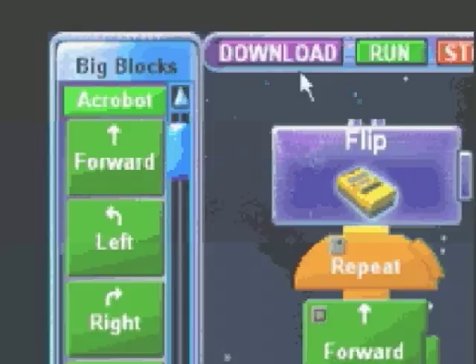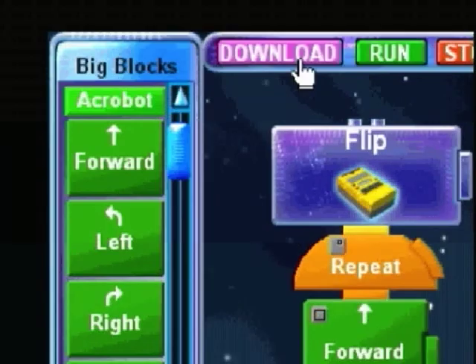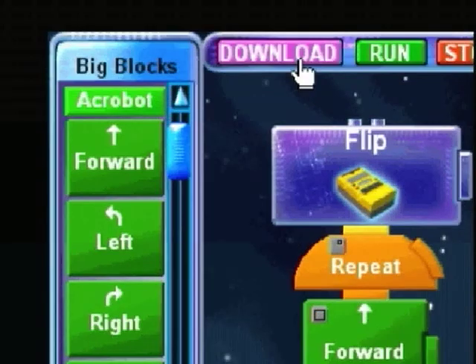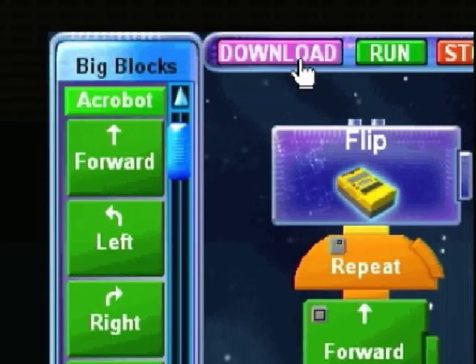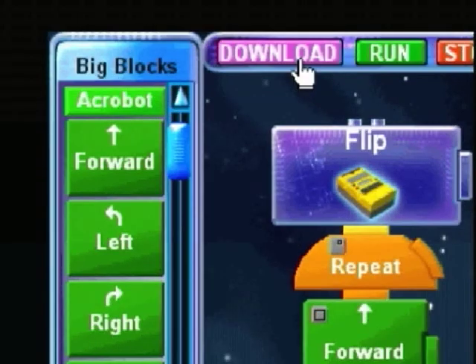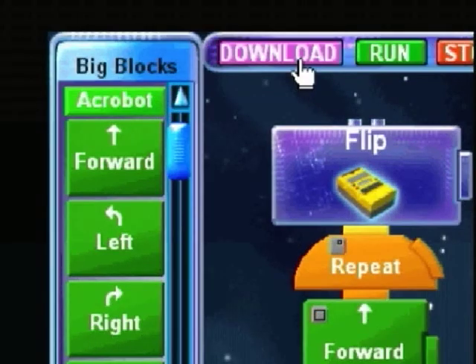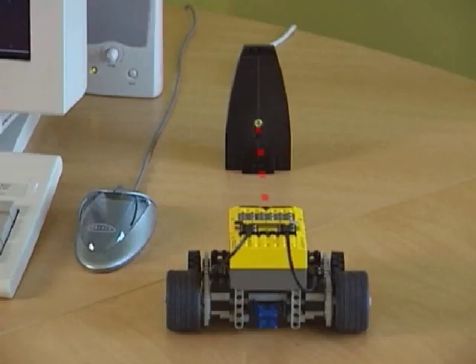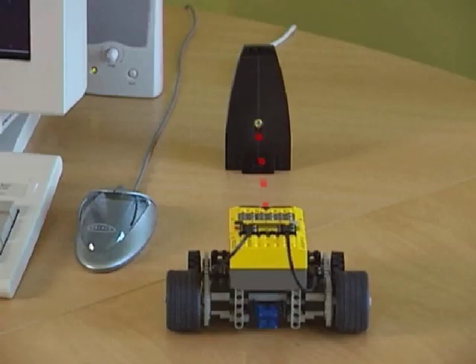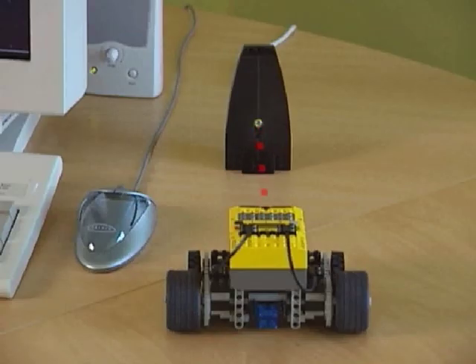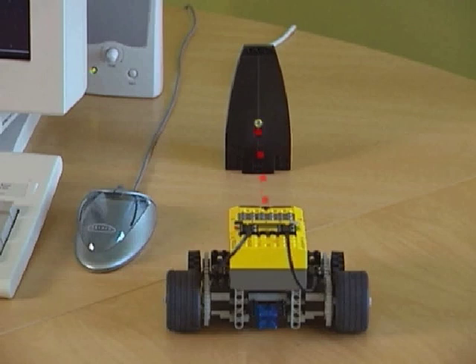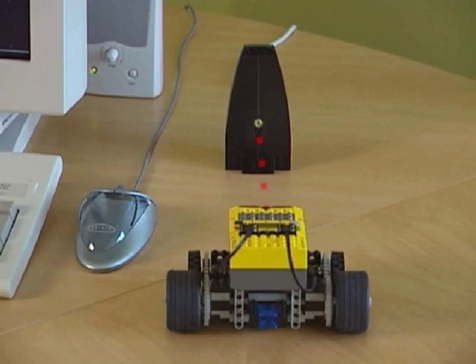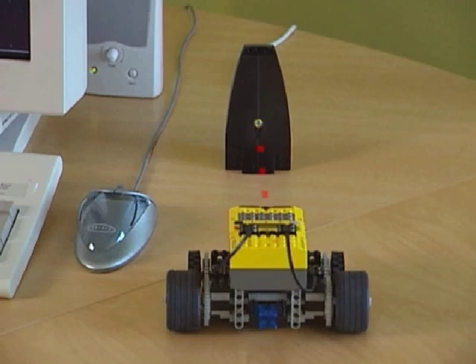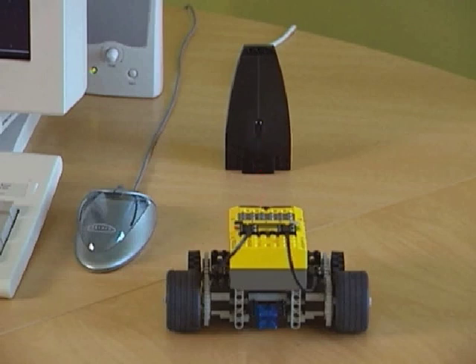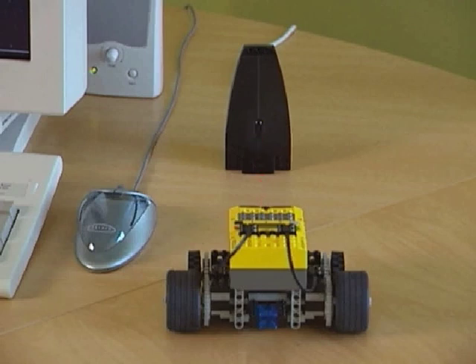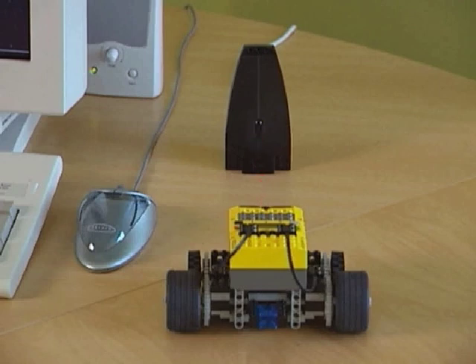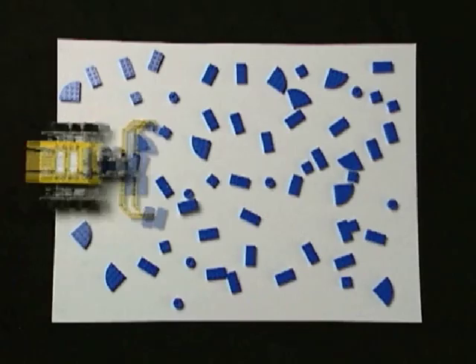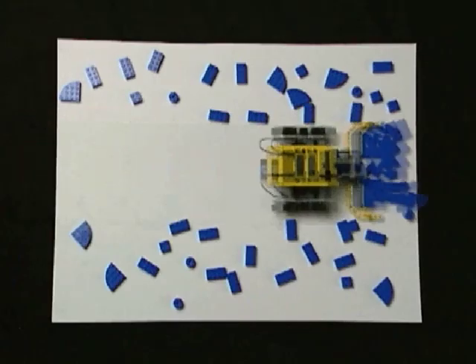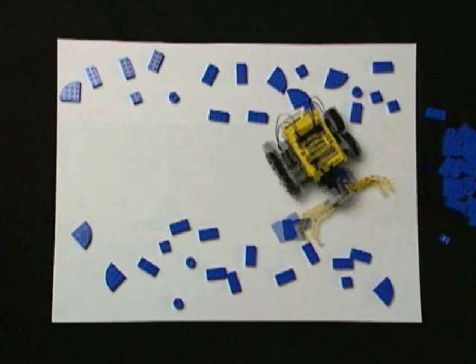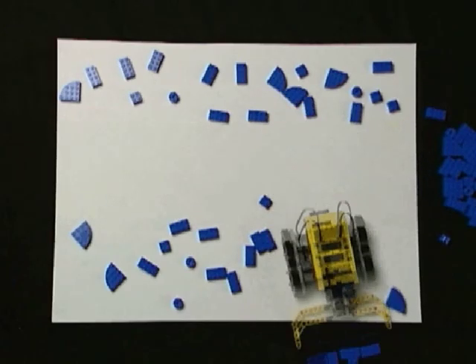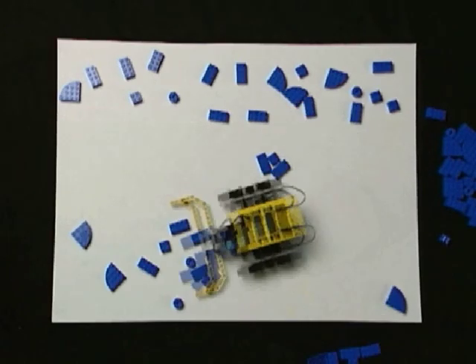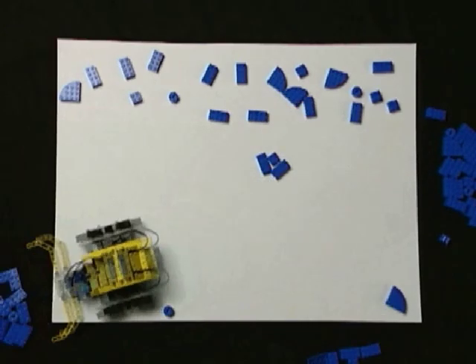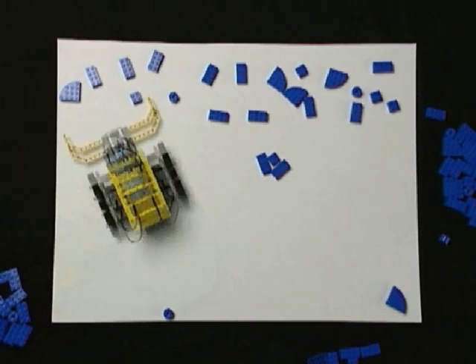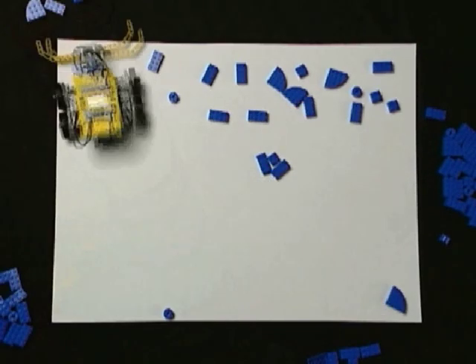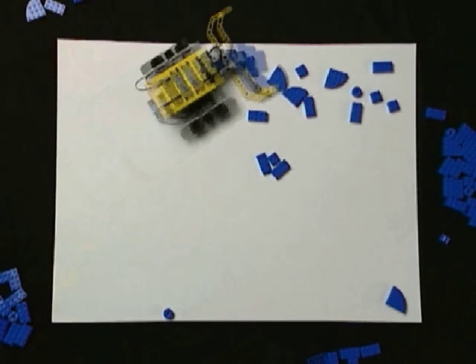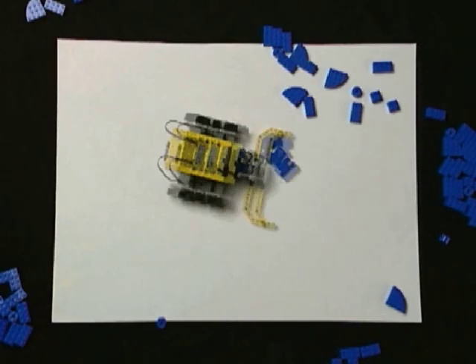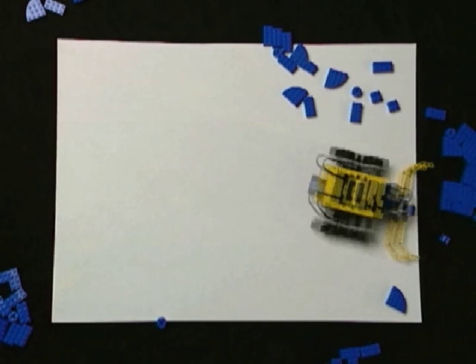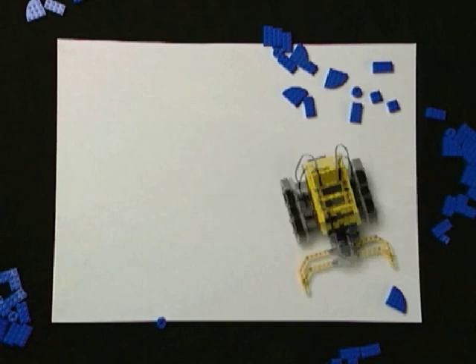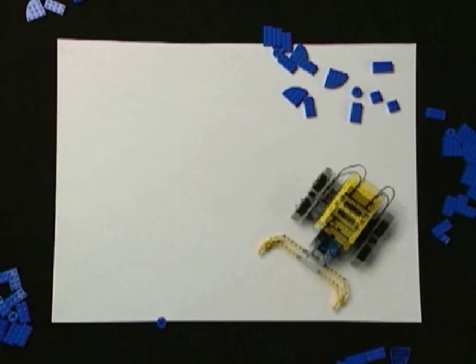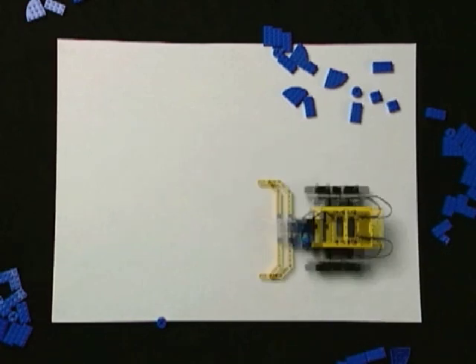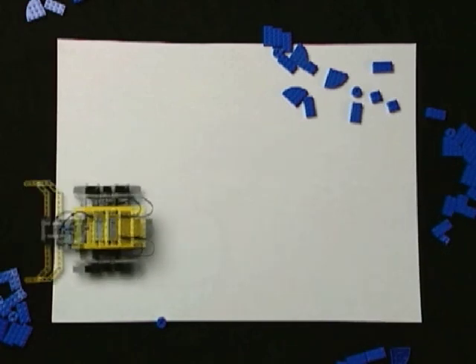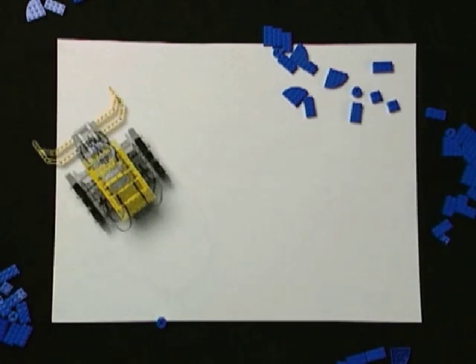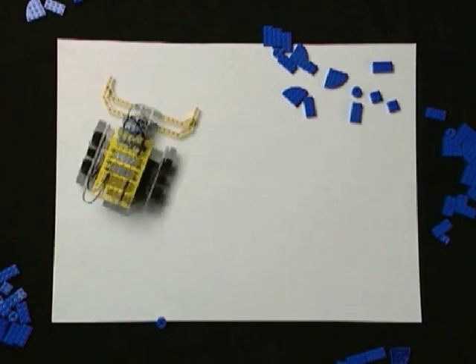Next, download the program to the RCX with an infrared beam. Now your robot is independent of your computer. Let it loose and see what happens.